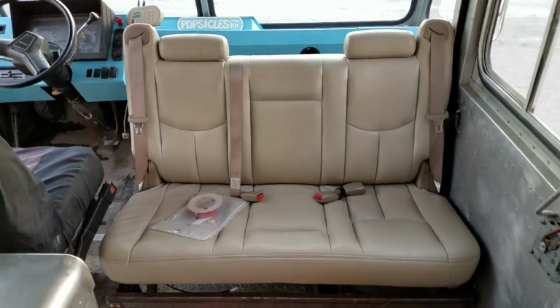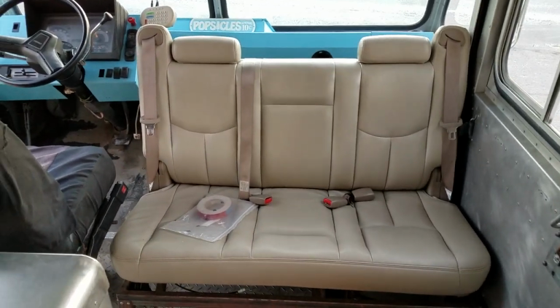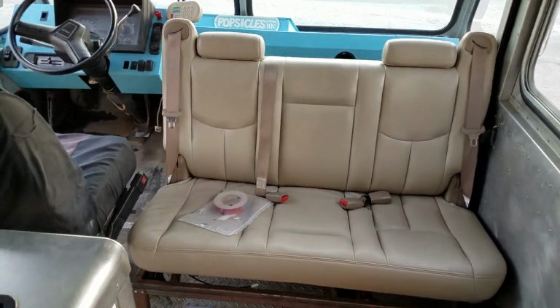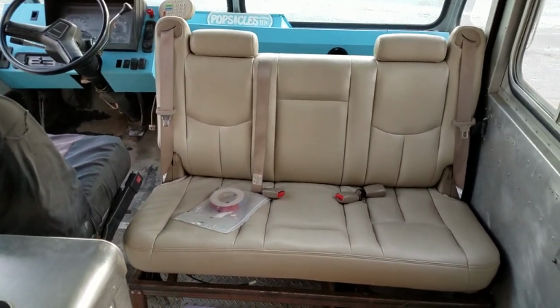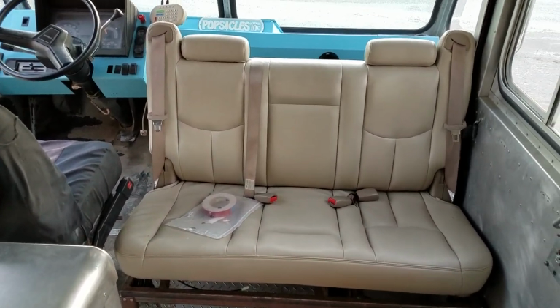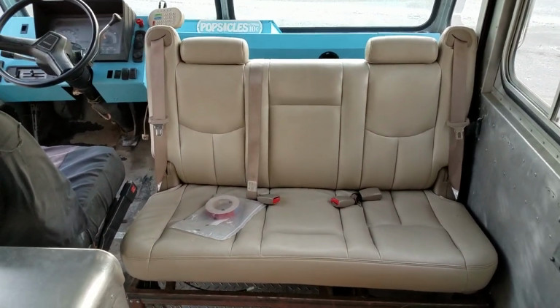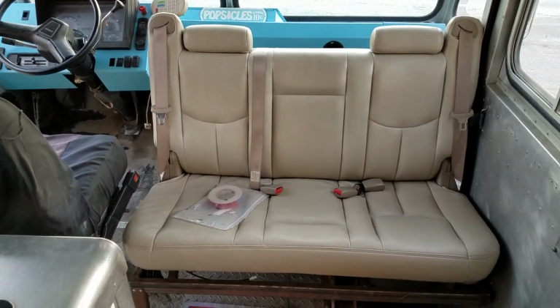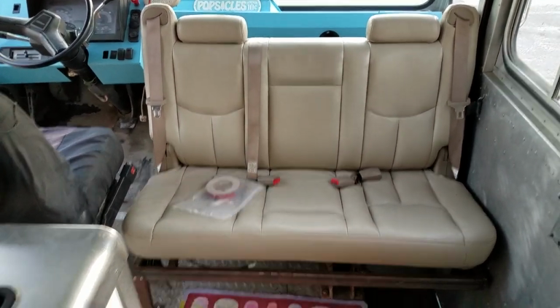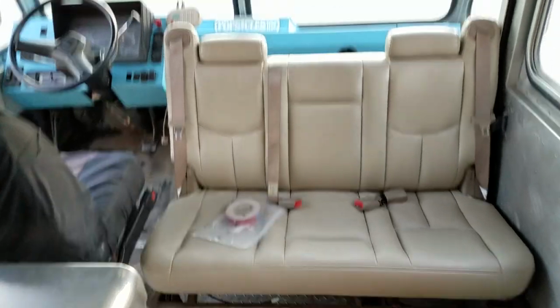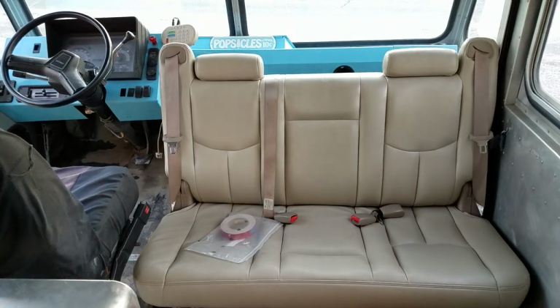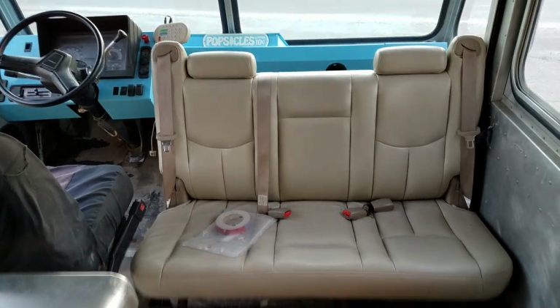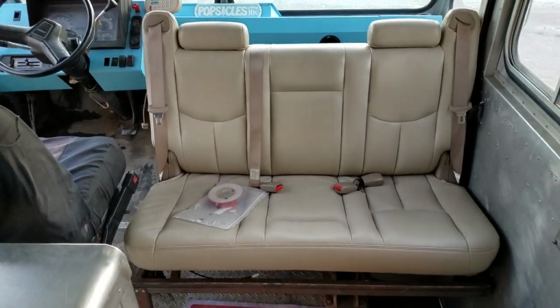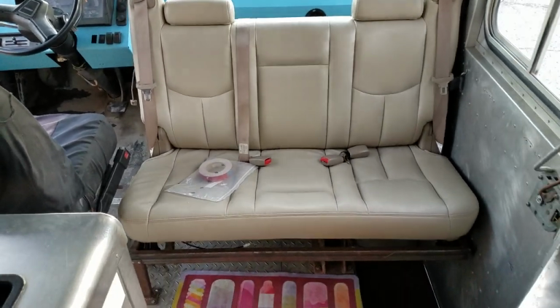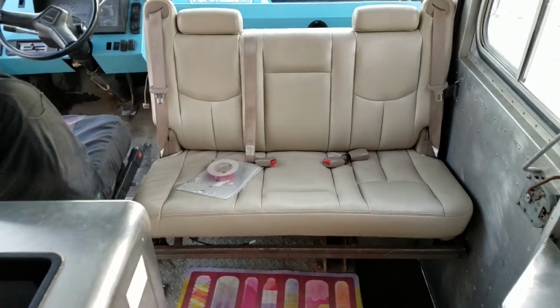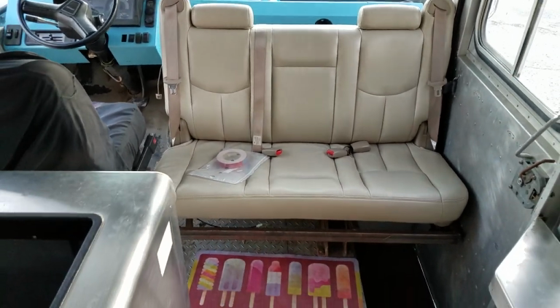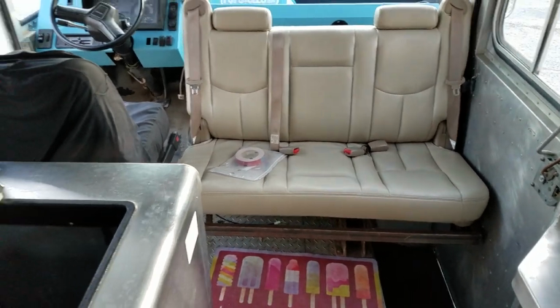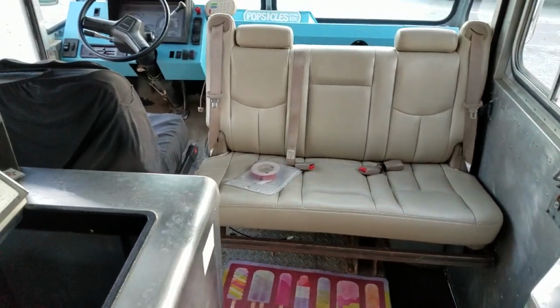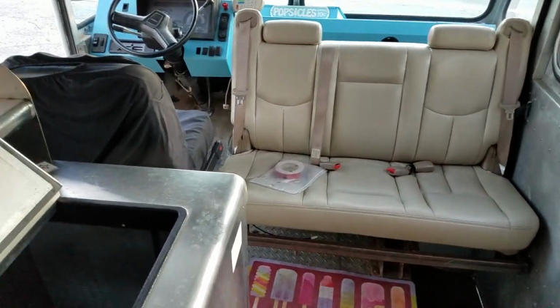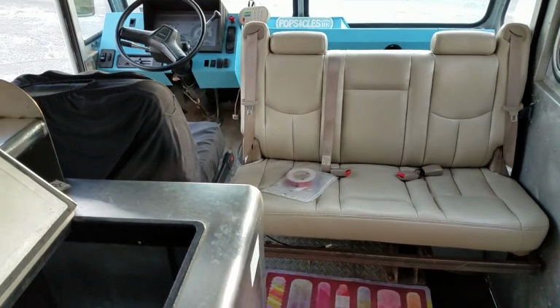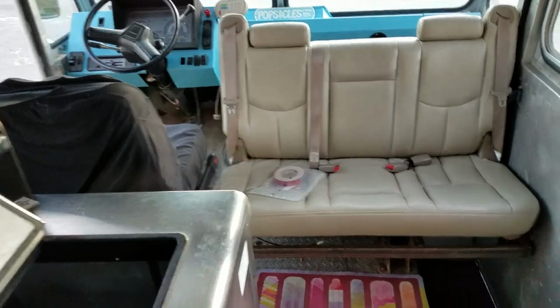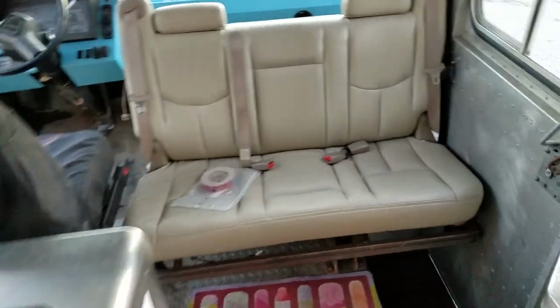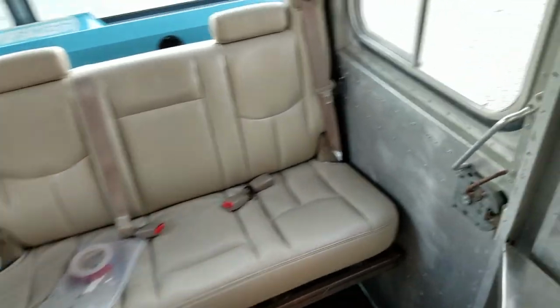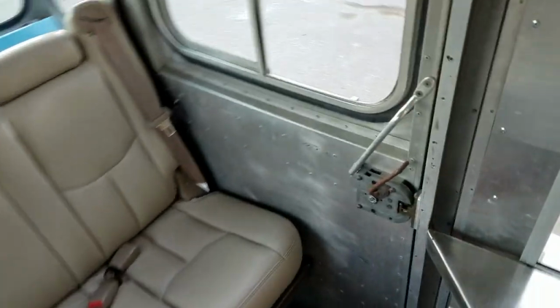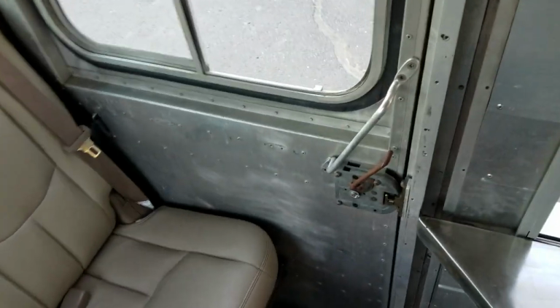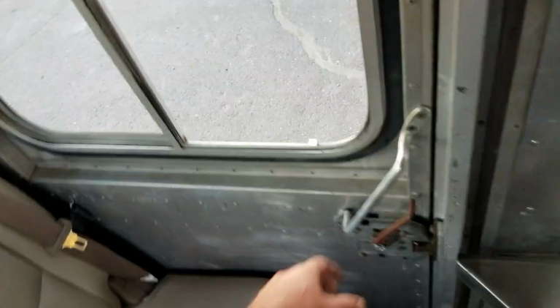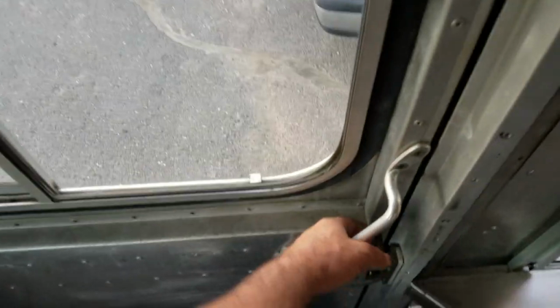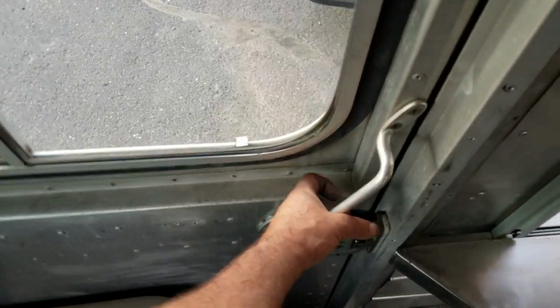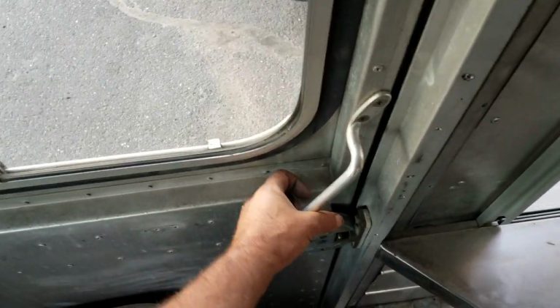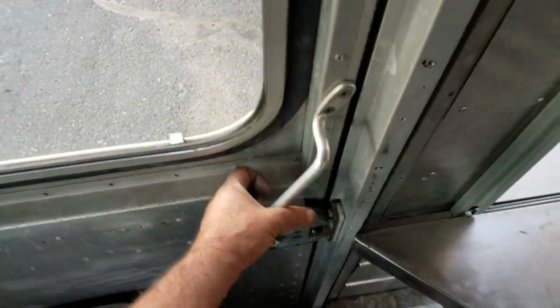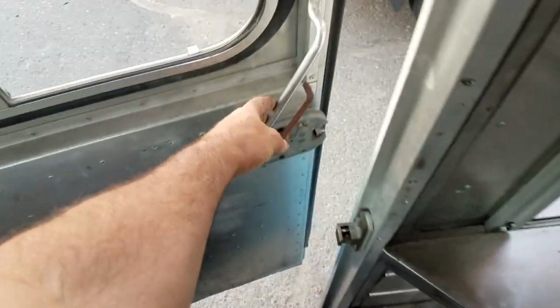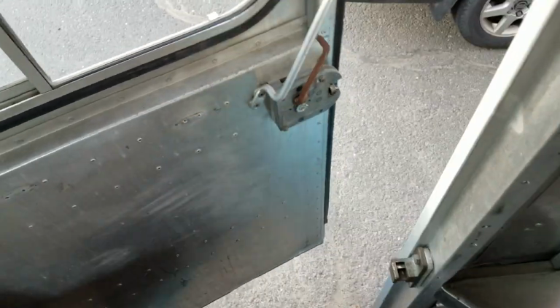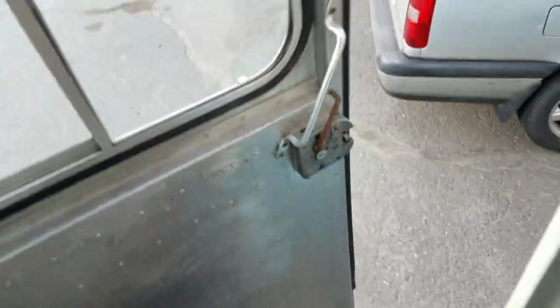This seat folds down and pops out so that you can access the doghouse to get to the engine to service it. Exit this door.